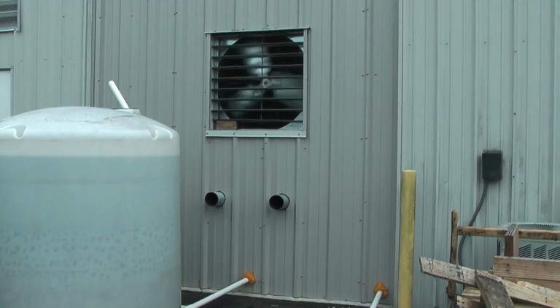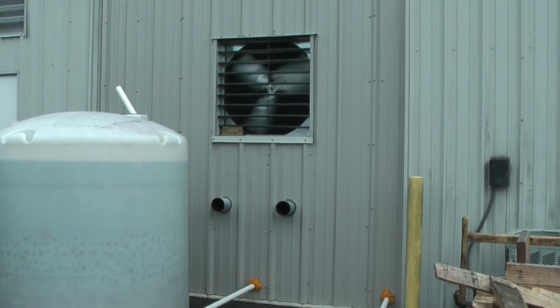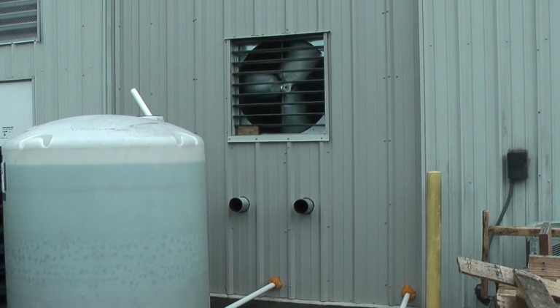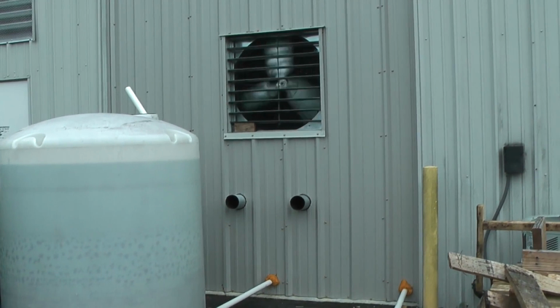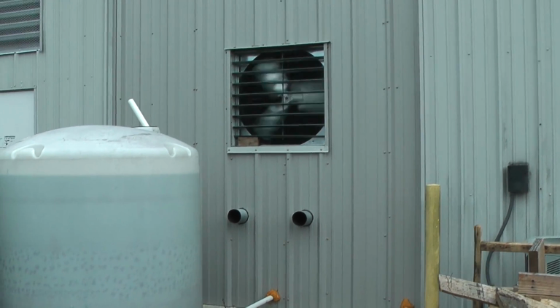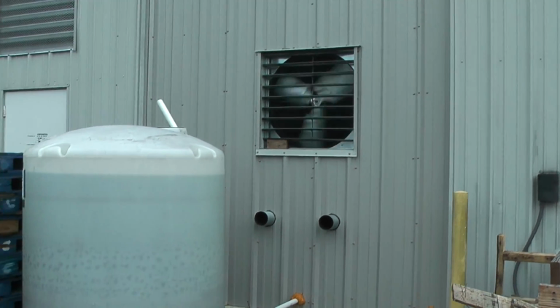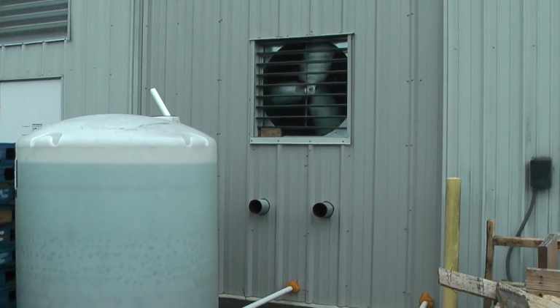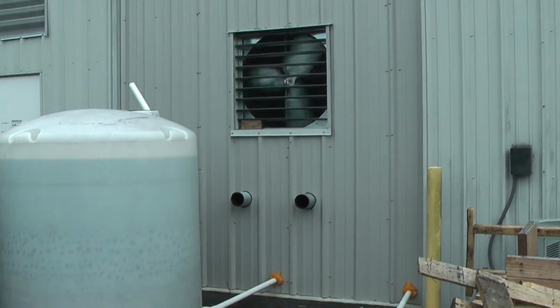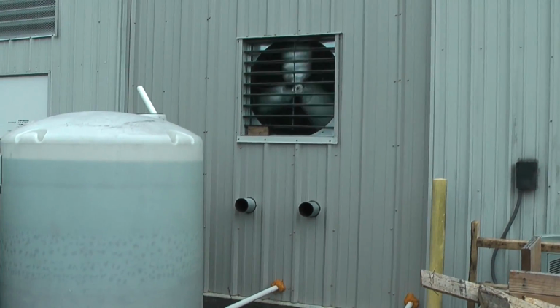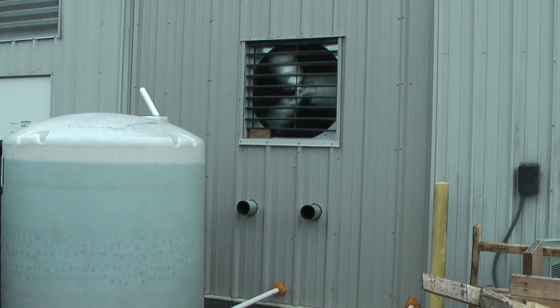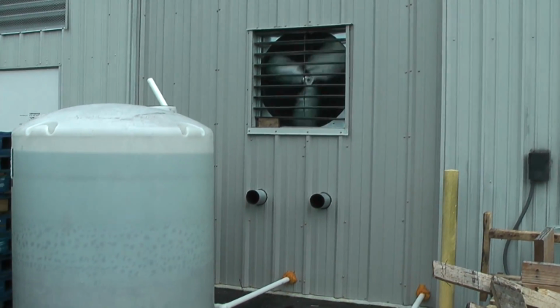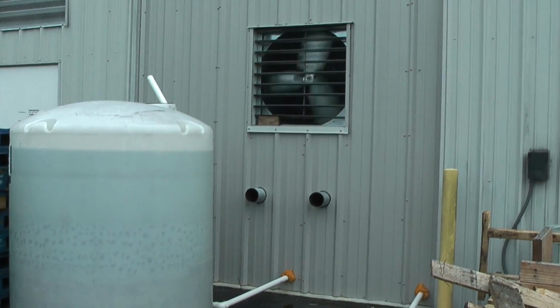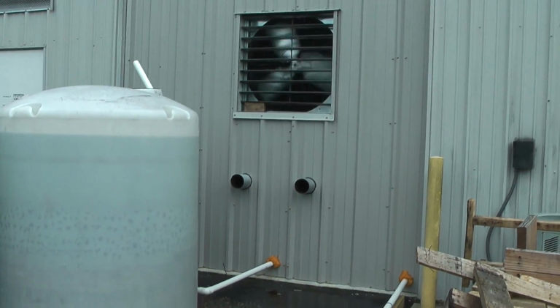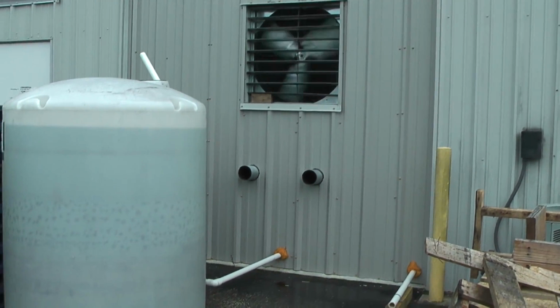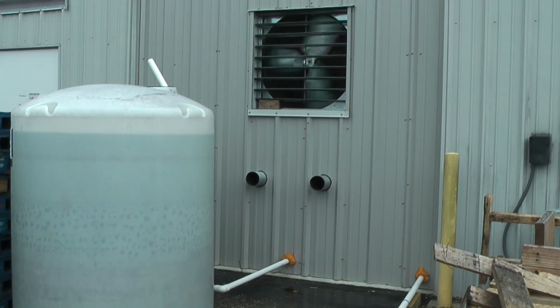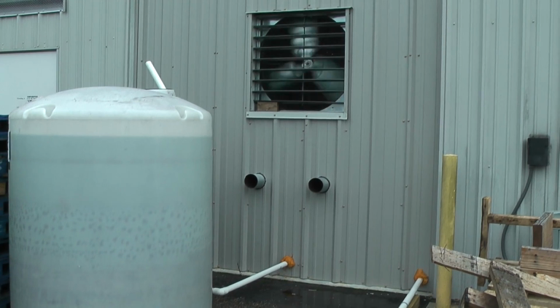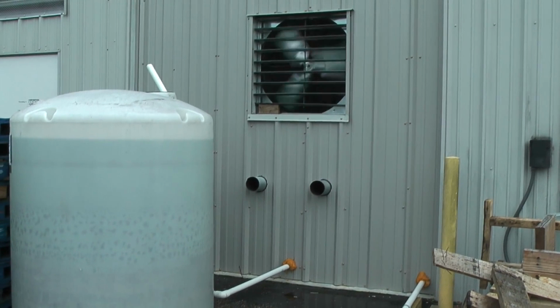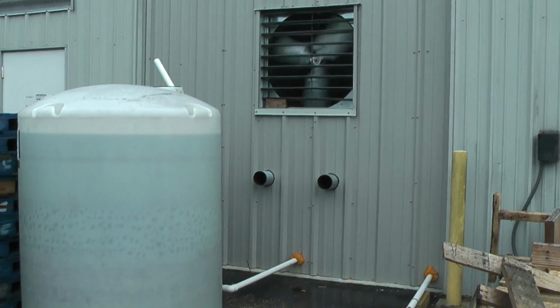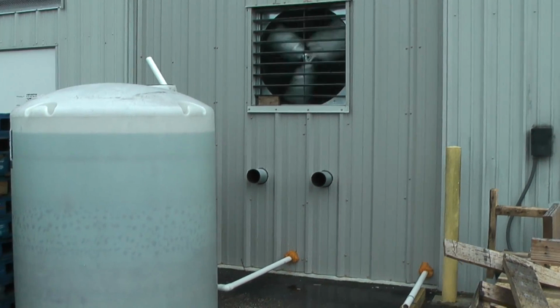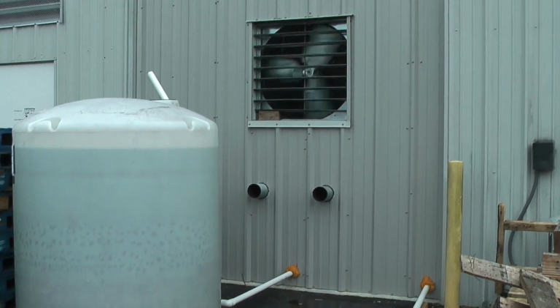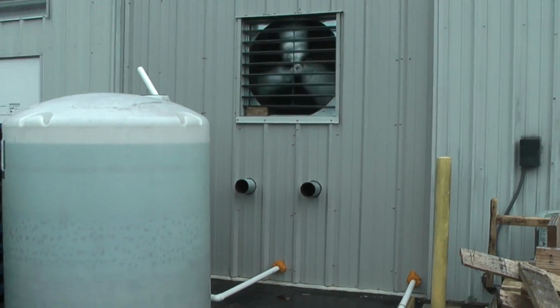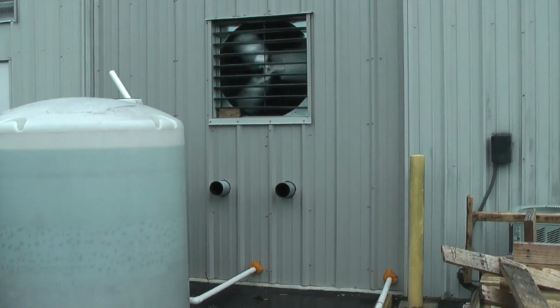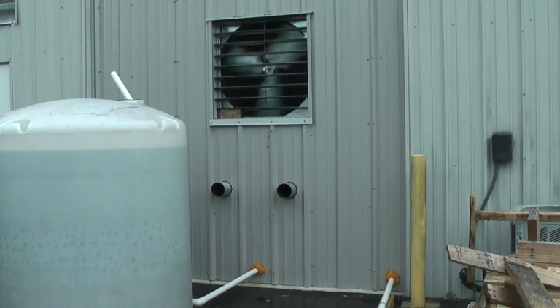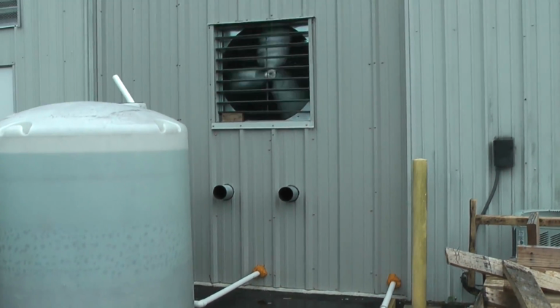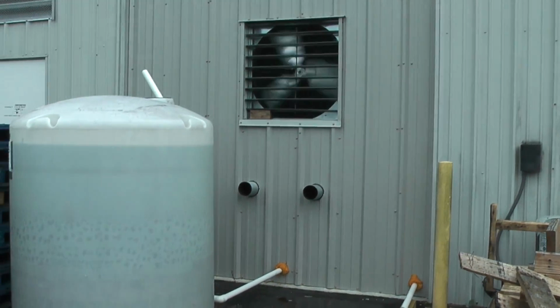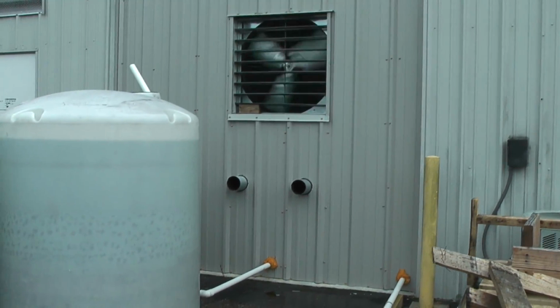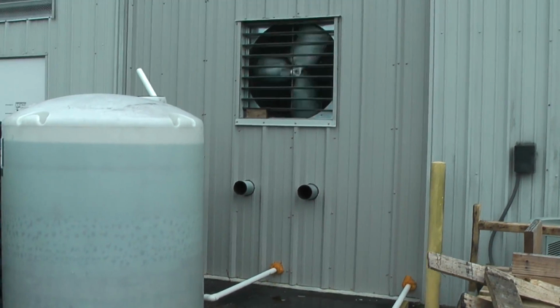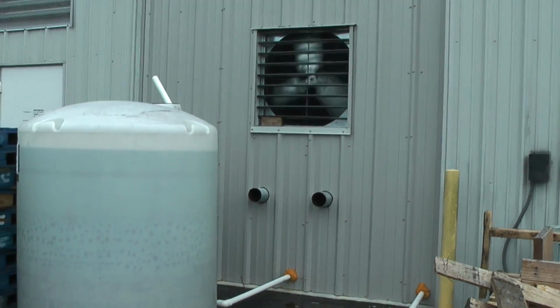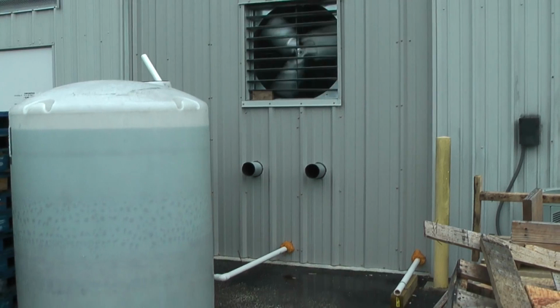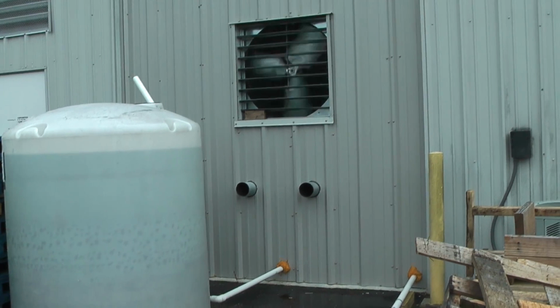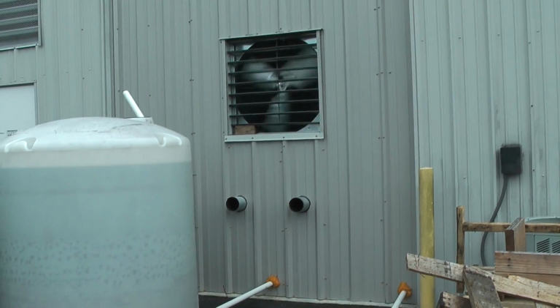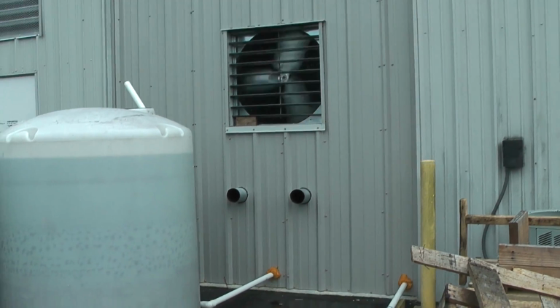All right, here we are. Performance Unlimited here in Melbourne, Florida. We got a 351 Windsor EFI going into a 67 Ford Bronco.